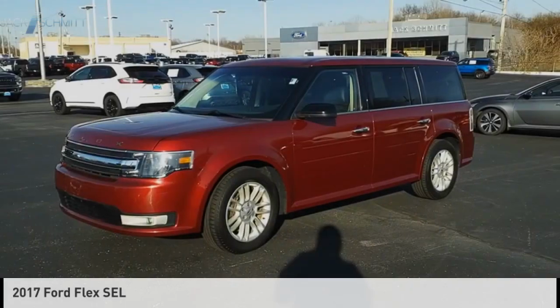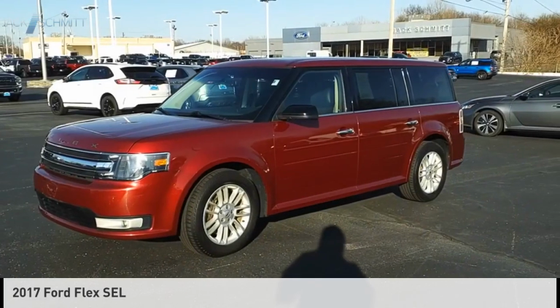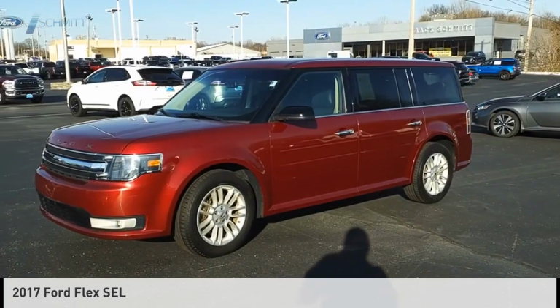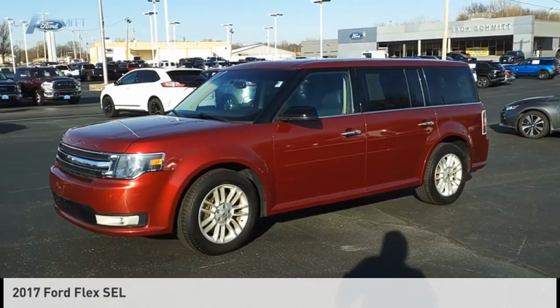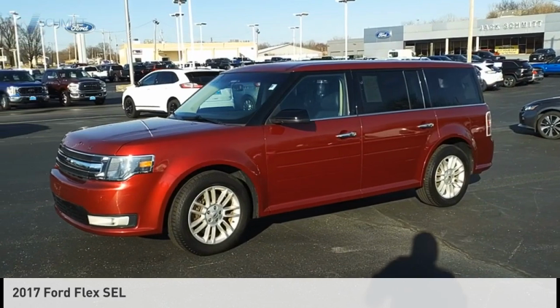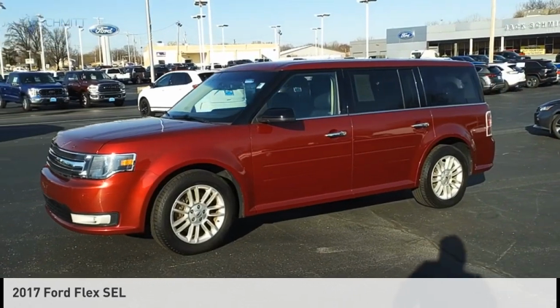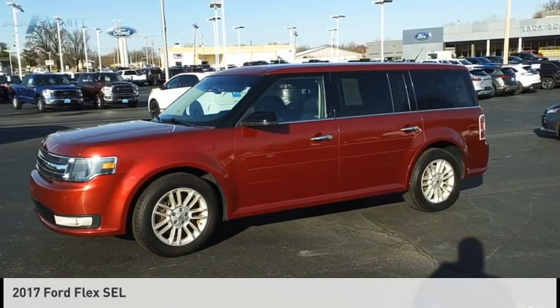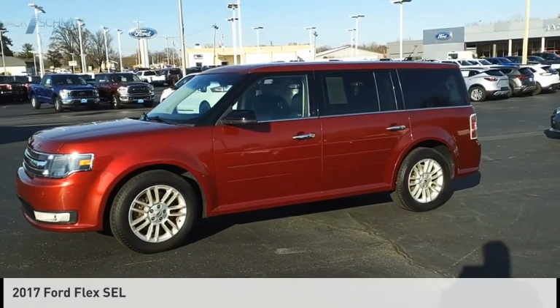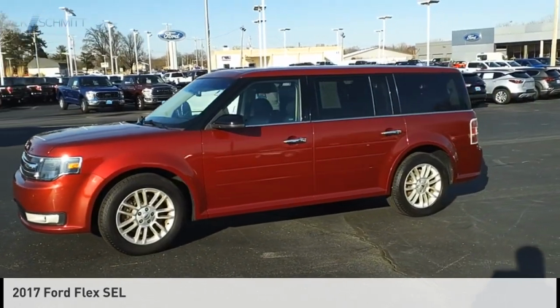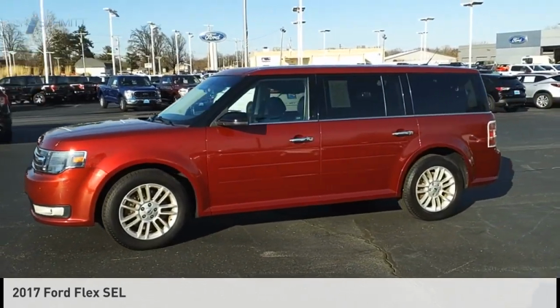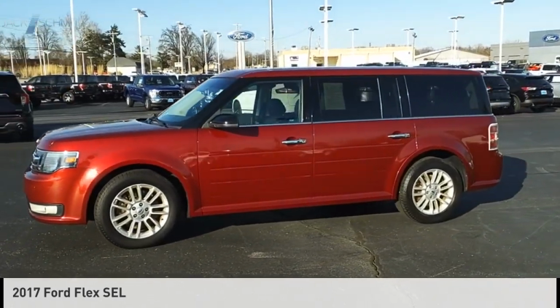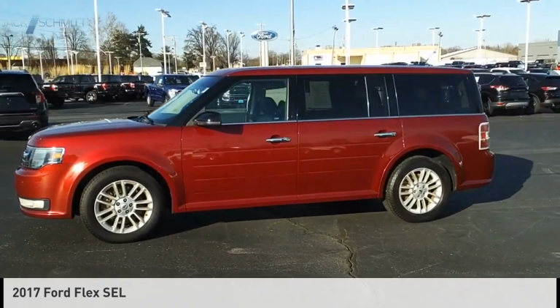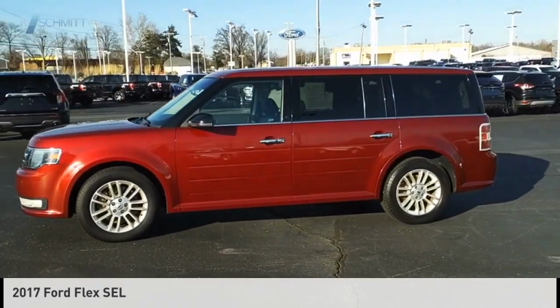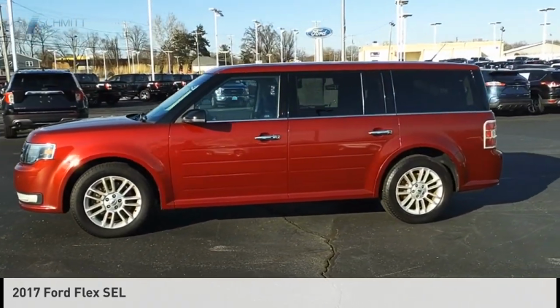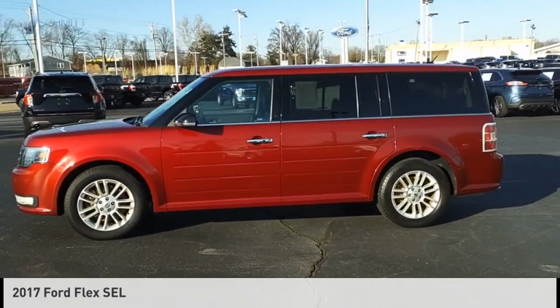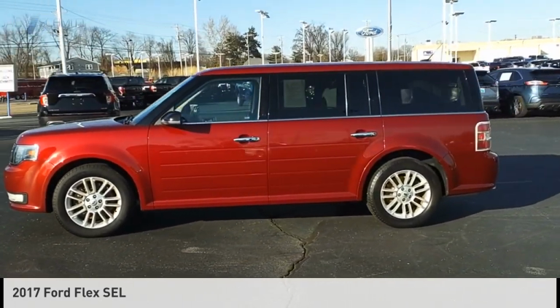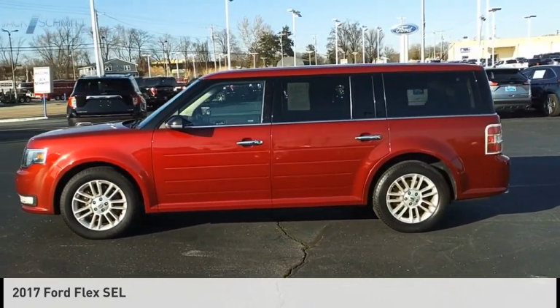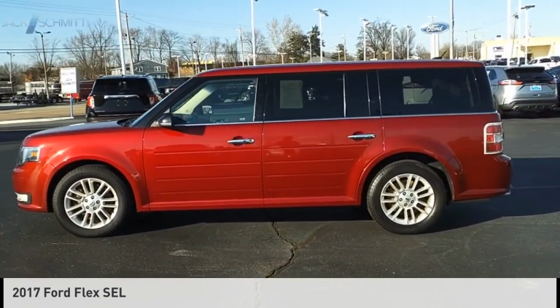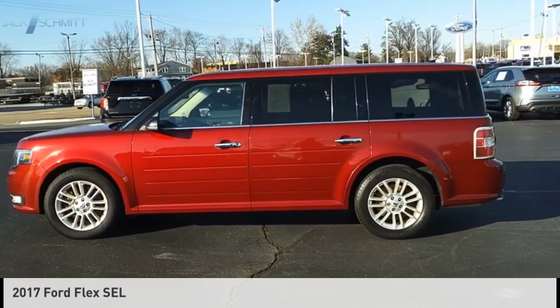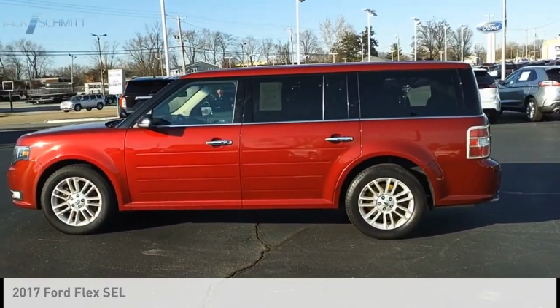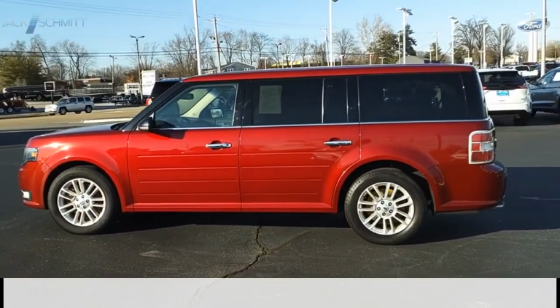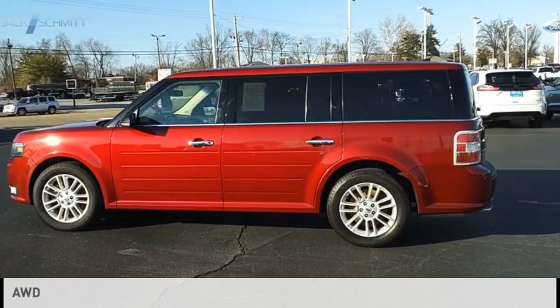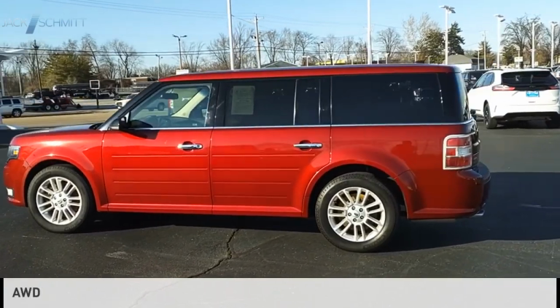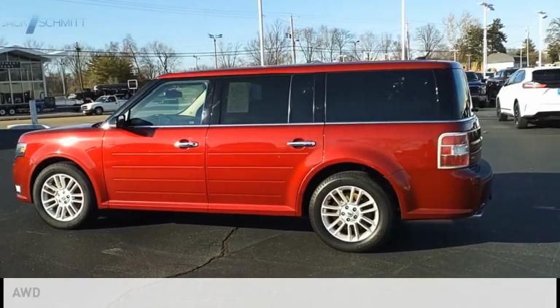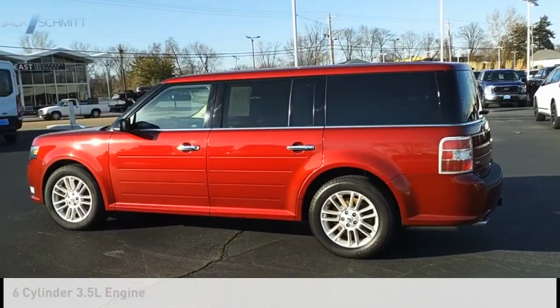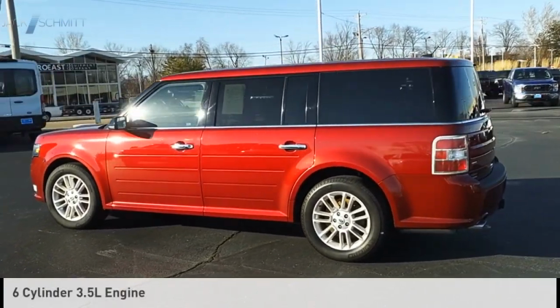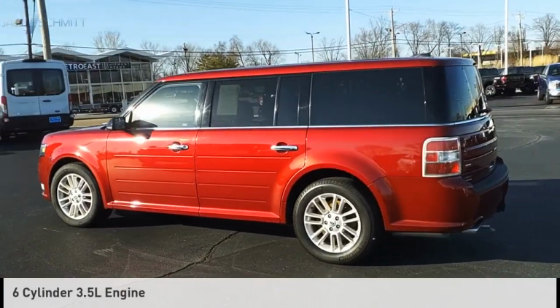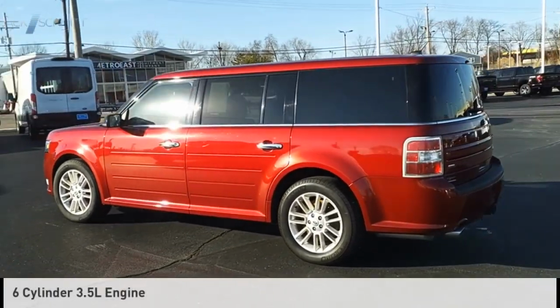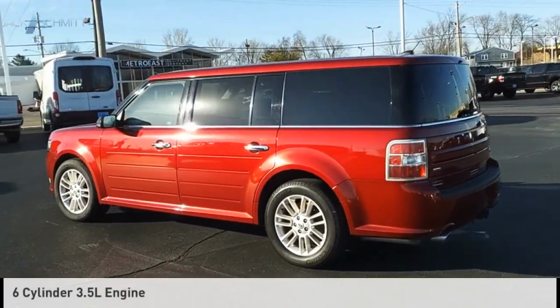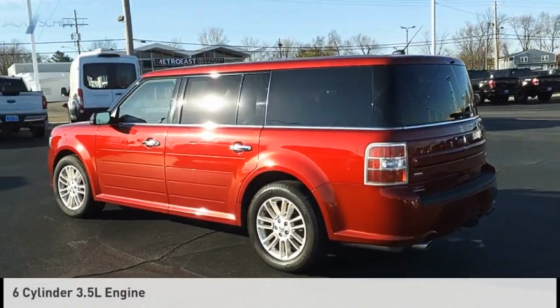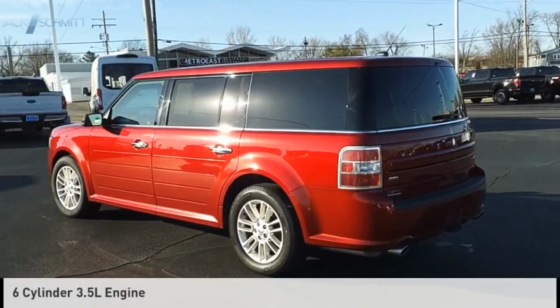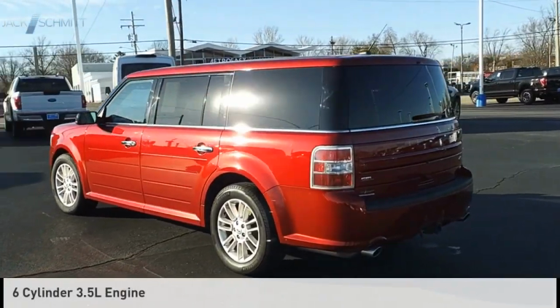Make a great choice today with the 2017 Flex. This vehicle is powered by an all-wheel drive, six-cylinder, 3.5-liter engine.